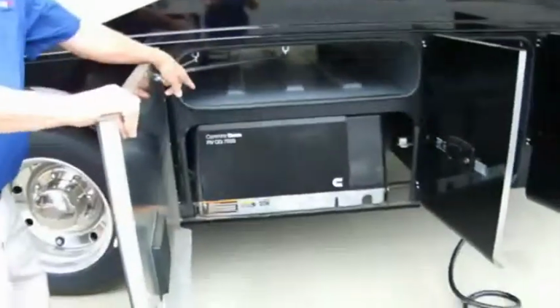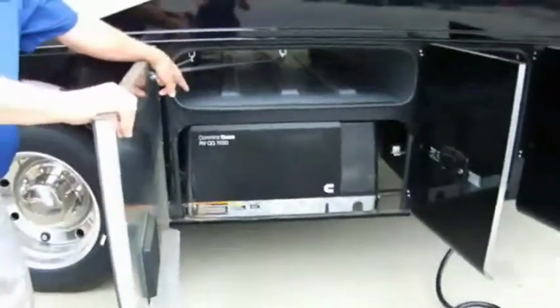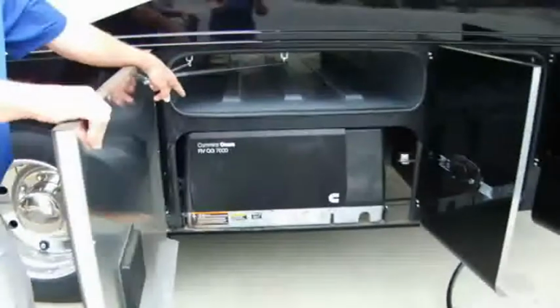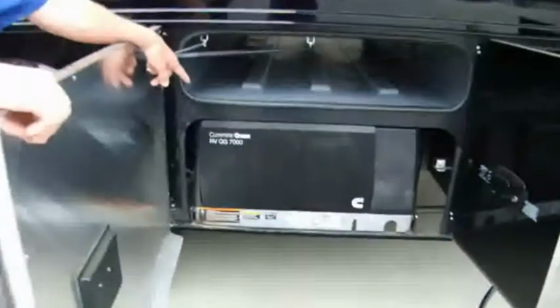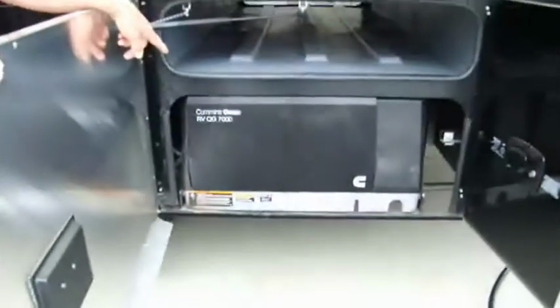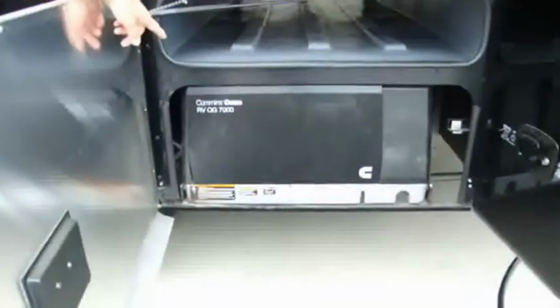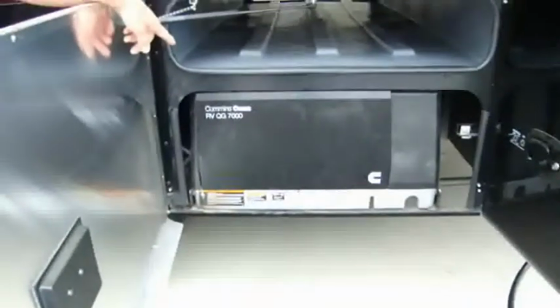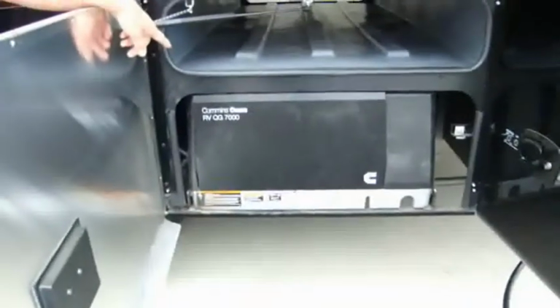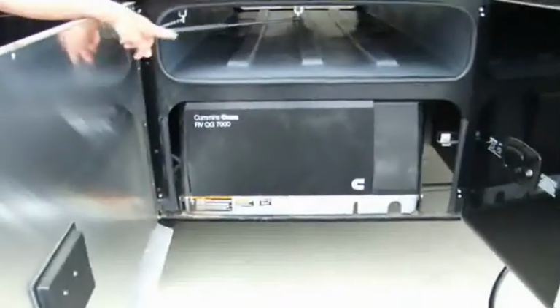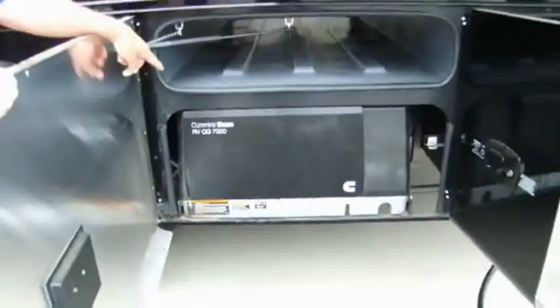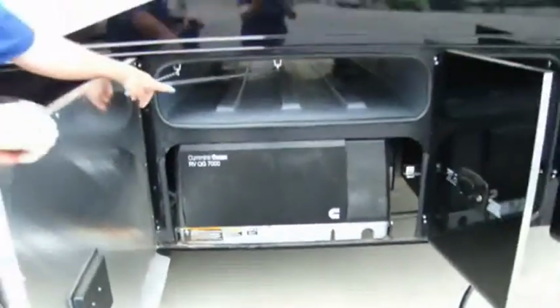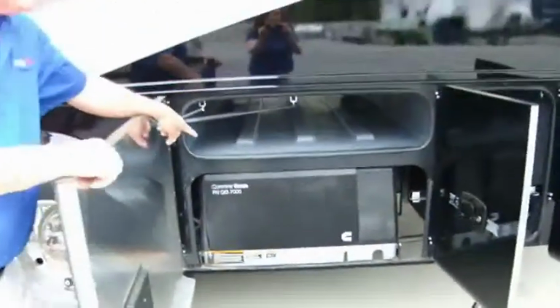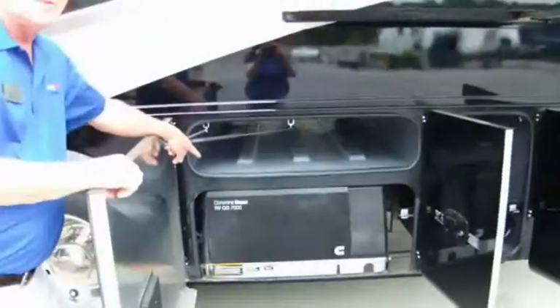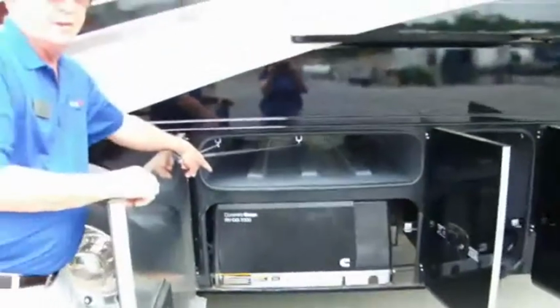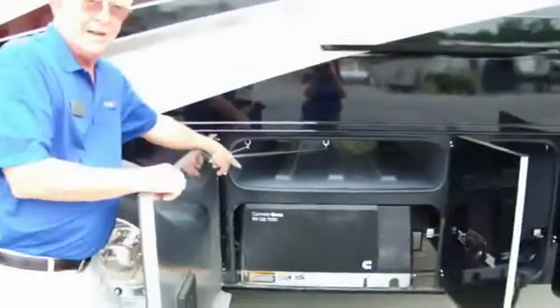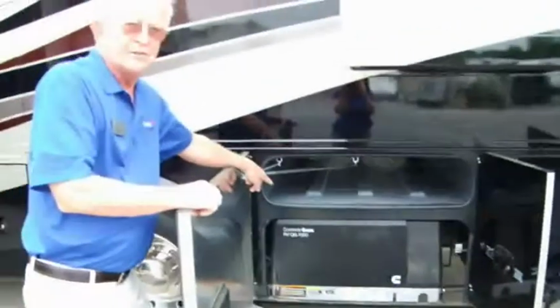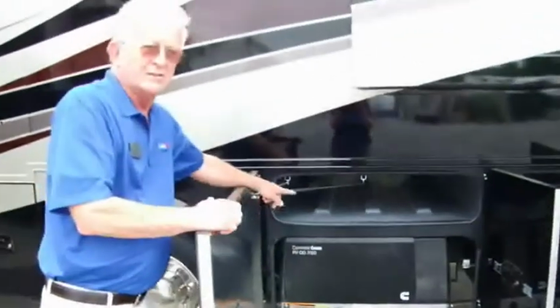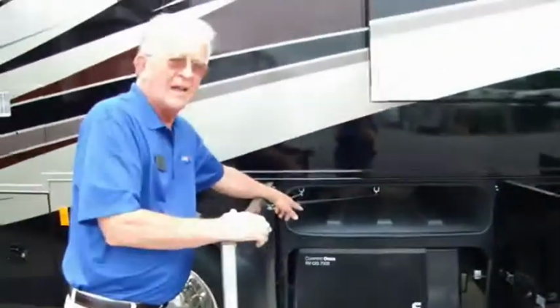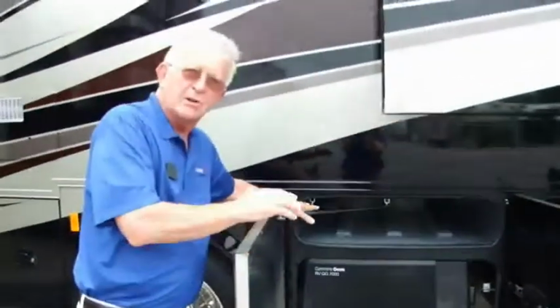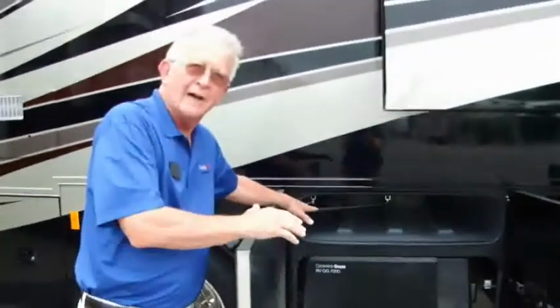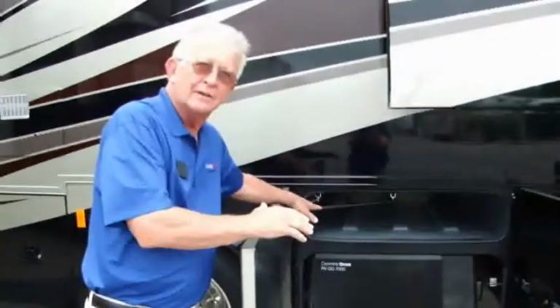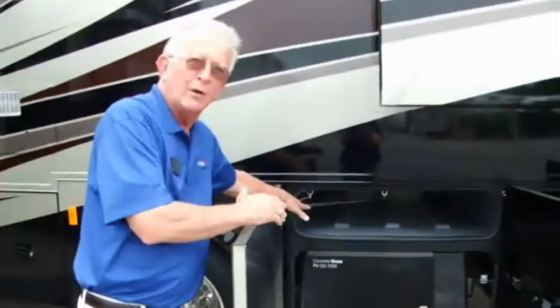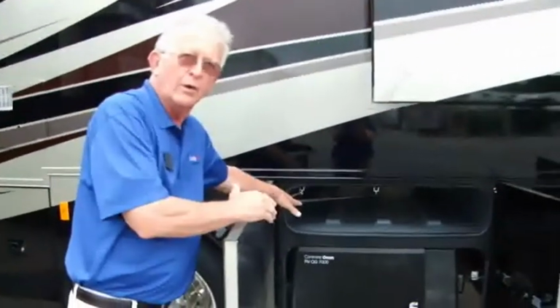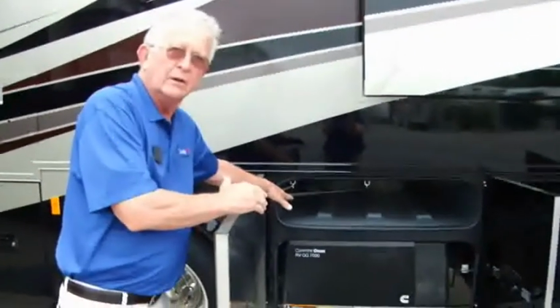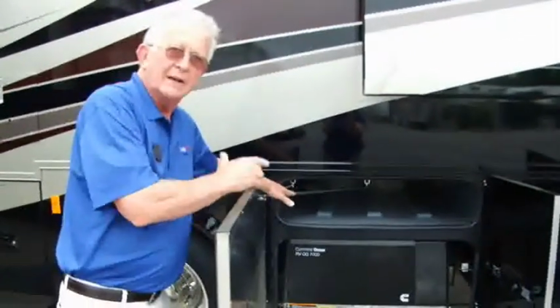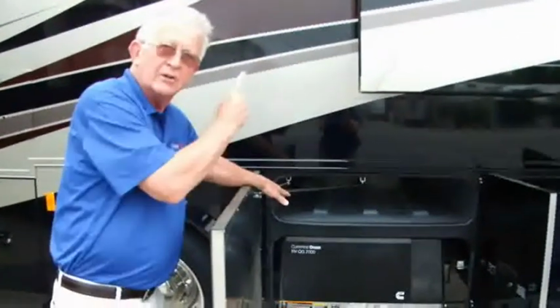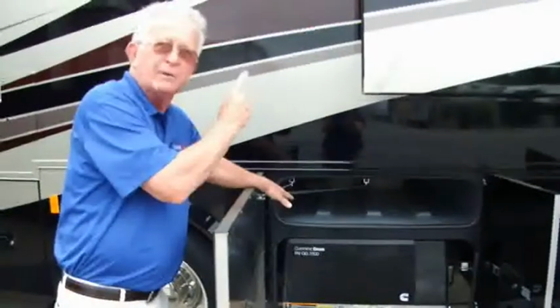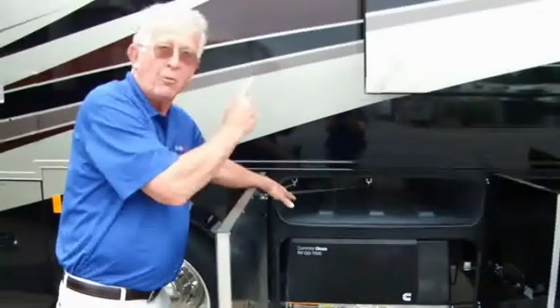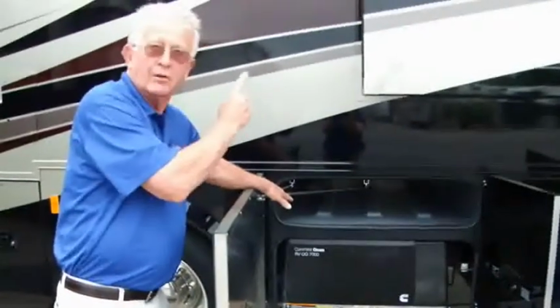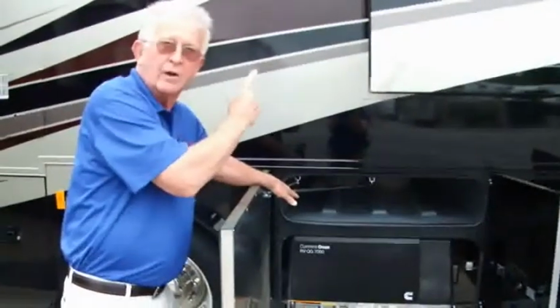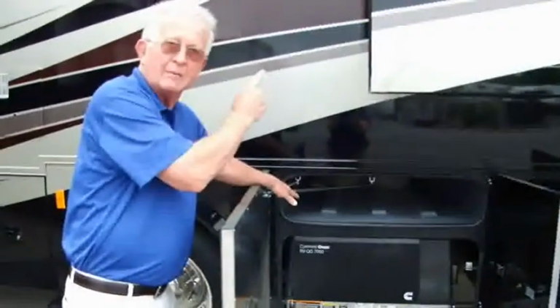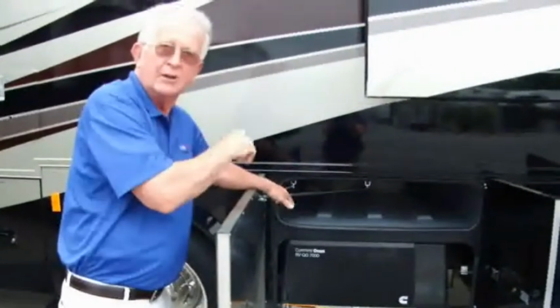5,000 watt Onan generator runs right off the same fuel tank as your engine. It's an optional generator — 5,500 is standard, but 7,000 is much quieter, that's why we ordered it. You get out there and you're sleeping at Walmart or somewhere and you won't disturb anyone.